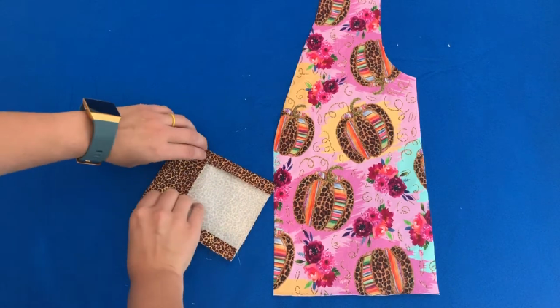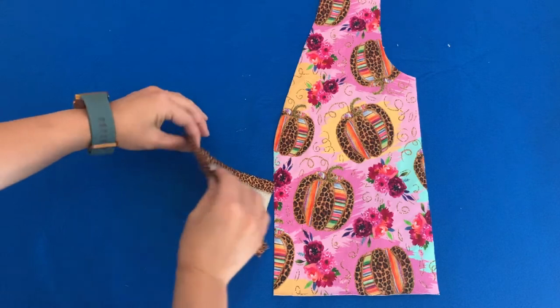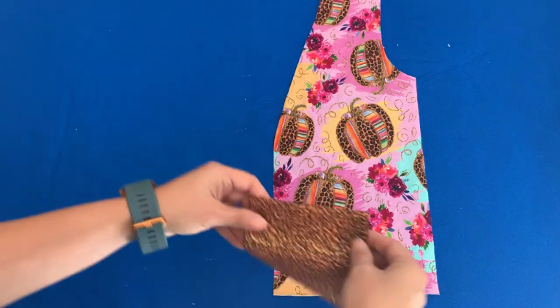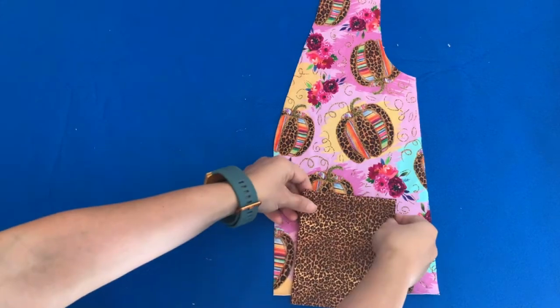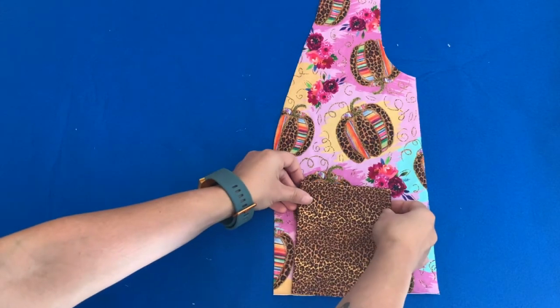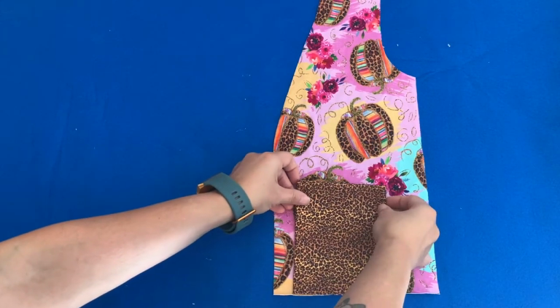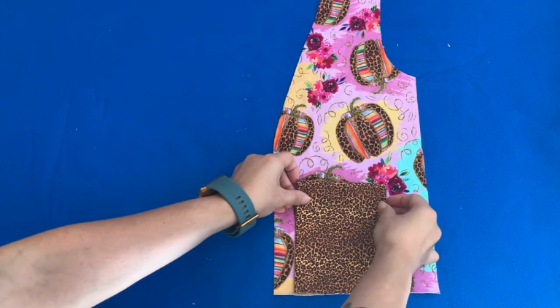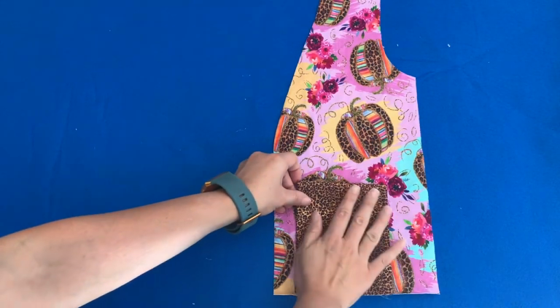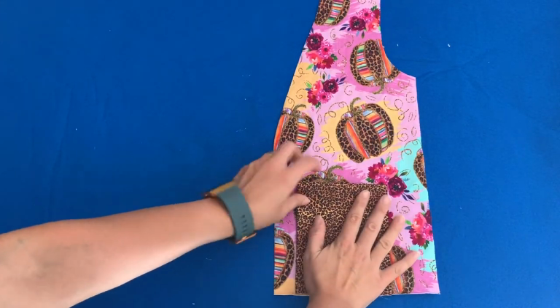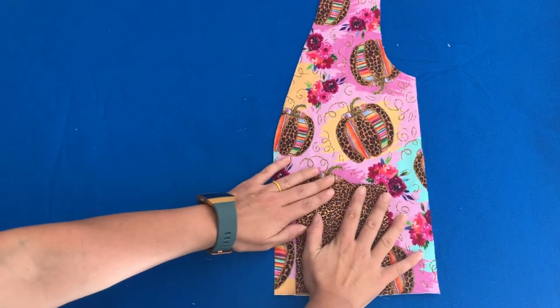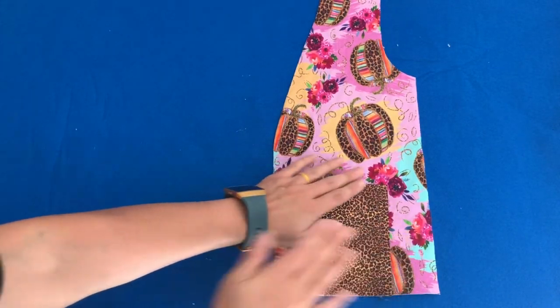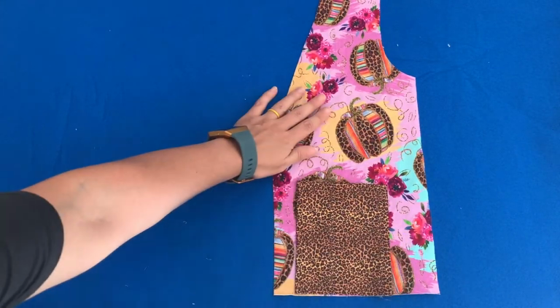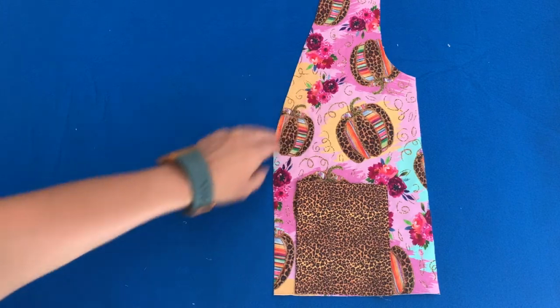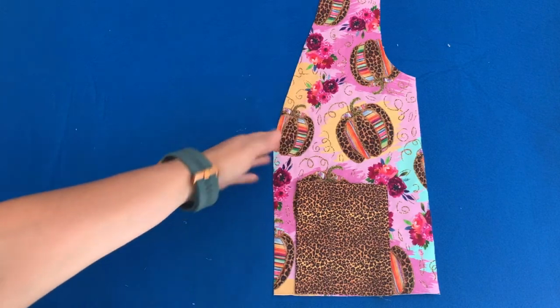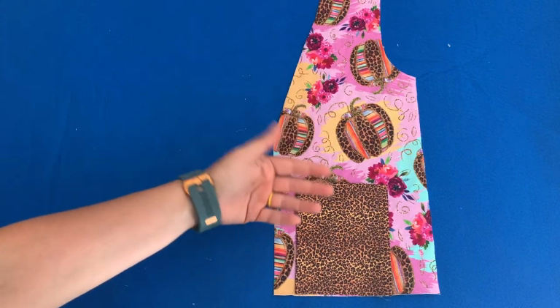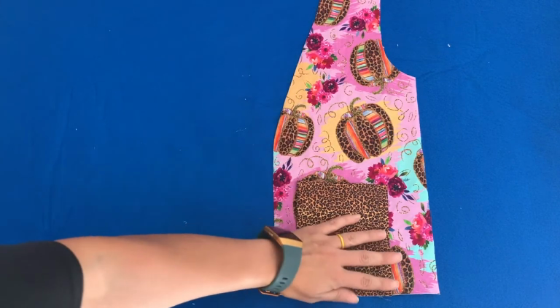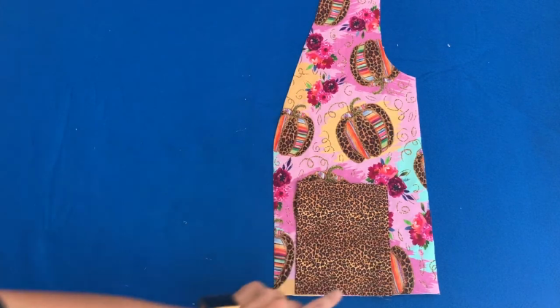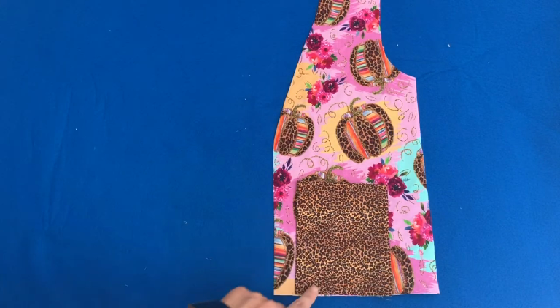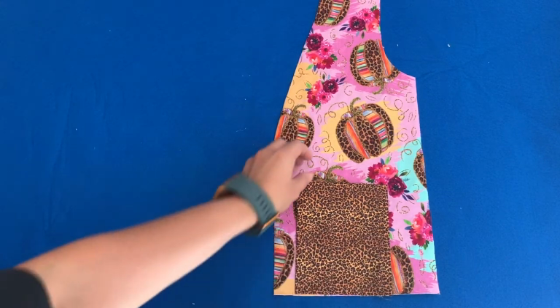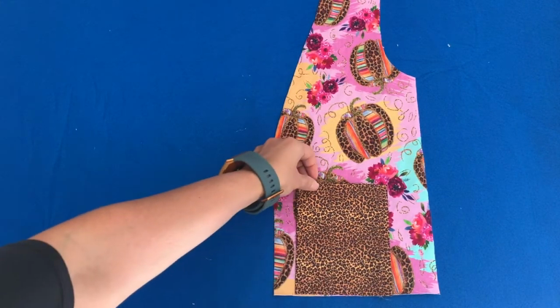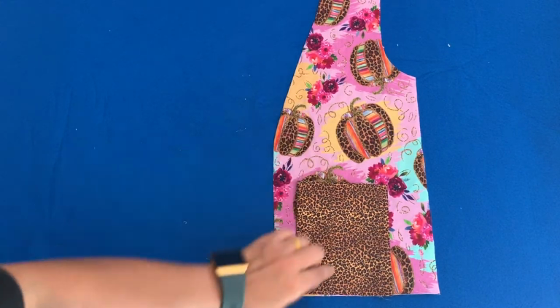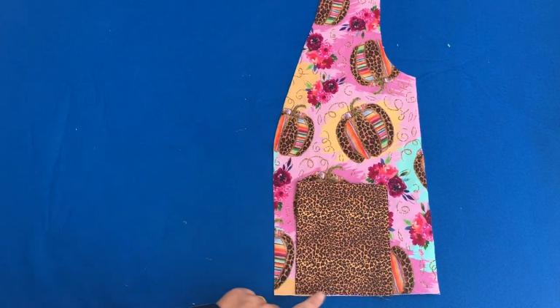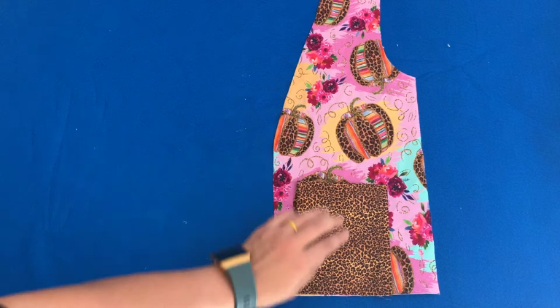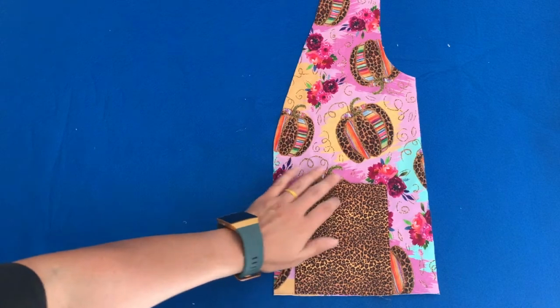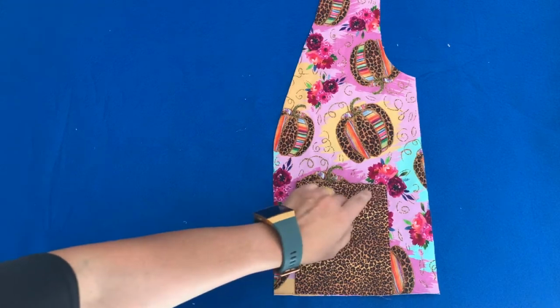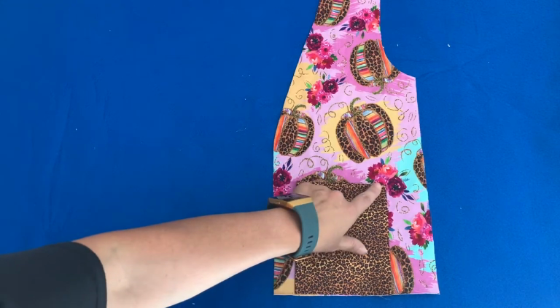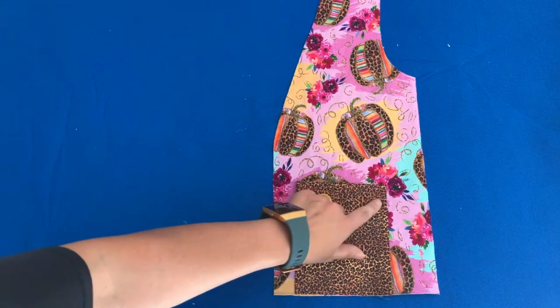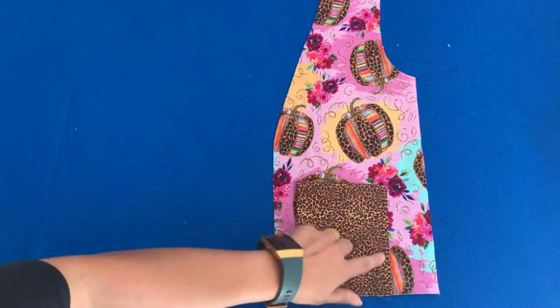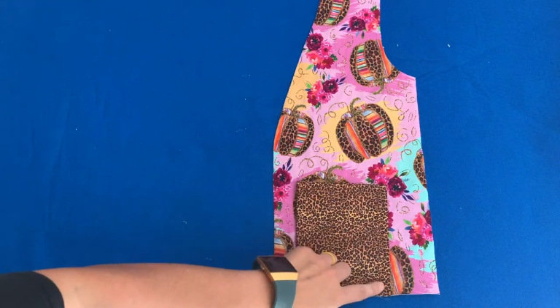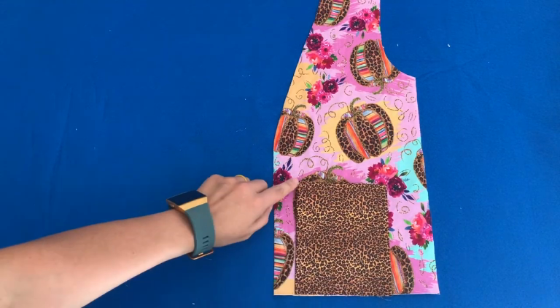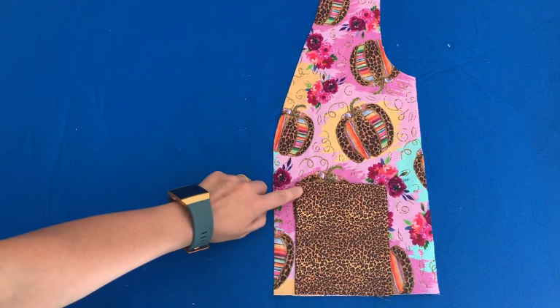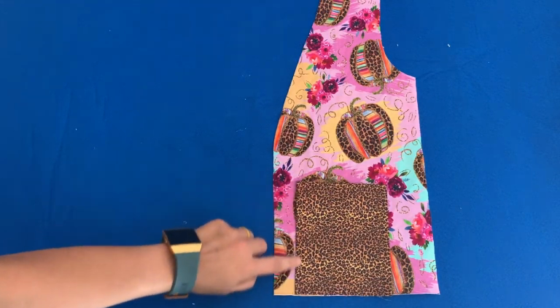Once you're done with that, position the pocket on the cardigan front piece with right sides up. Line up the bottom of the pocket with the bottom of the front piece, and then sew down both sides here and here.